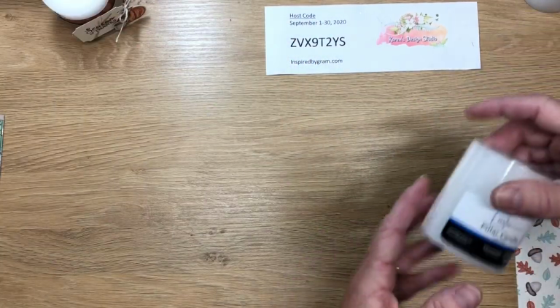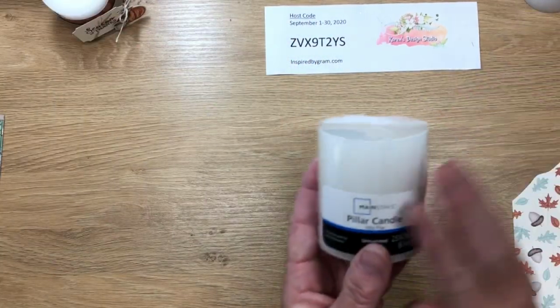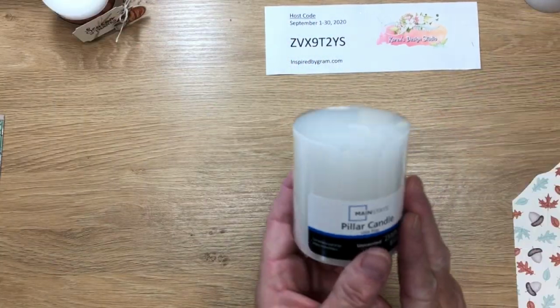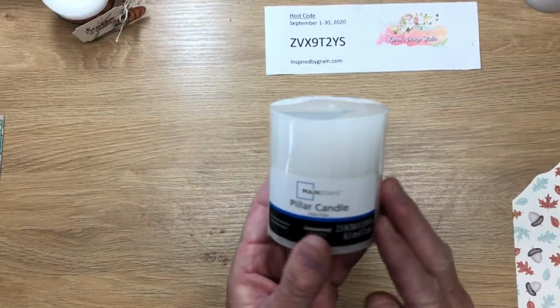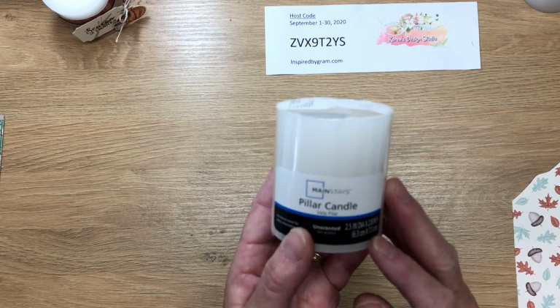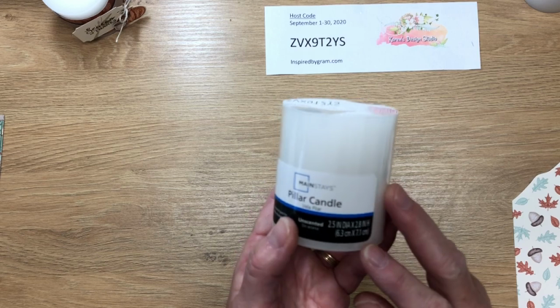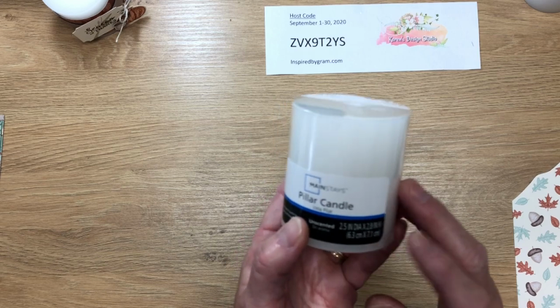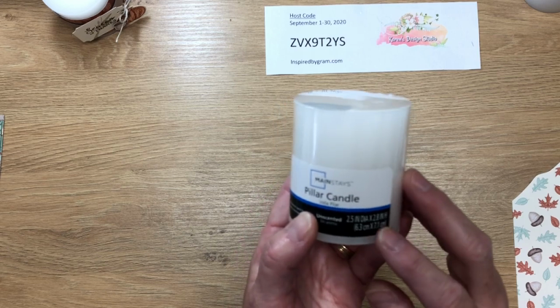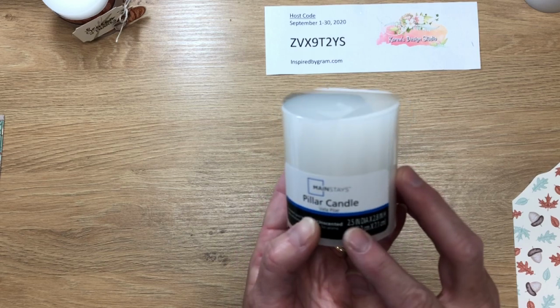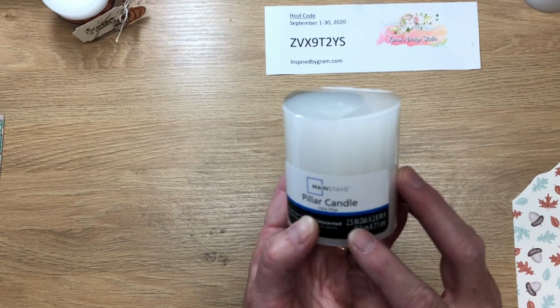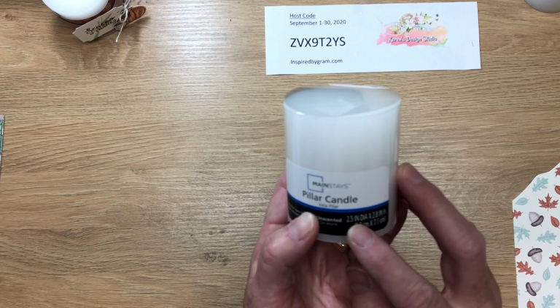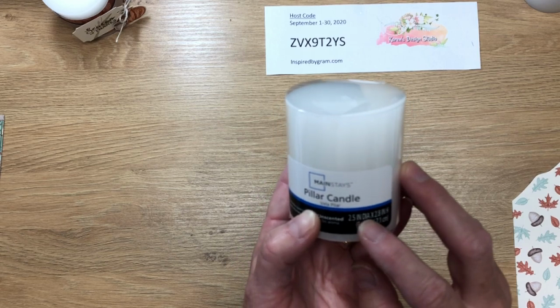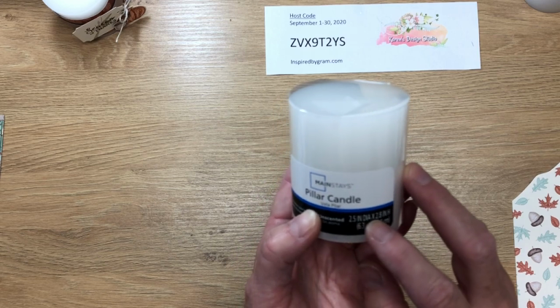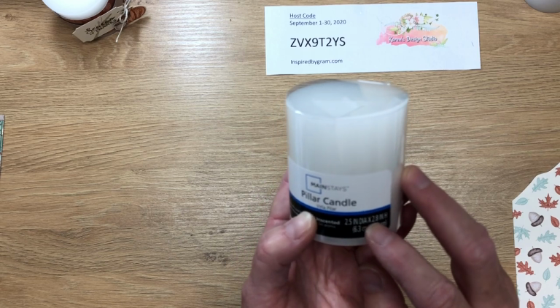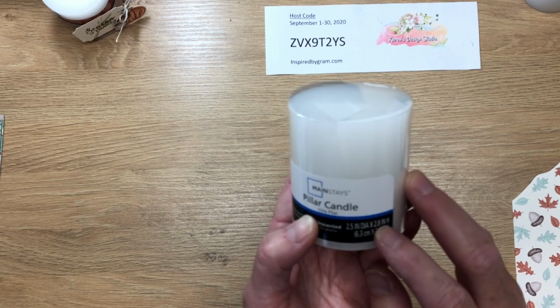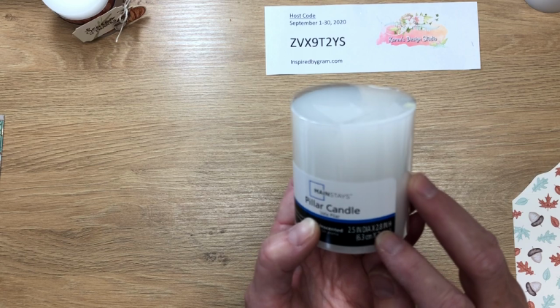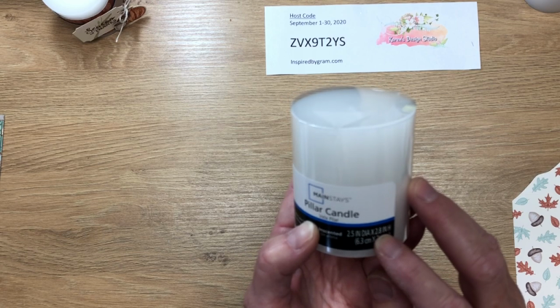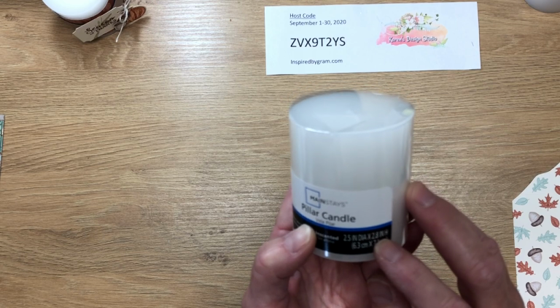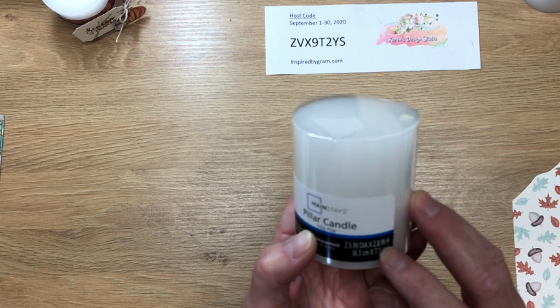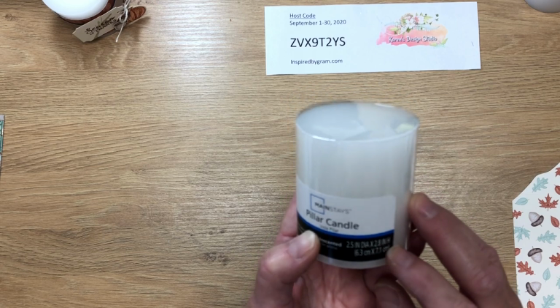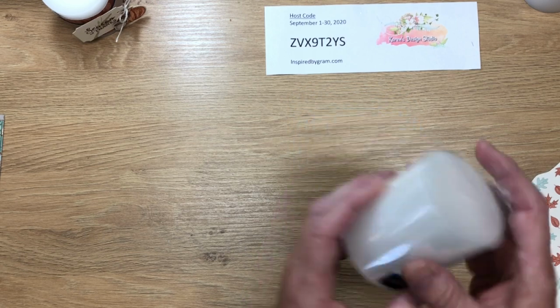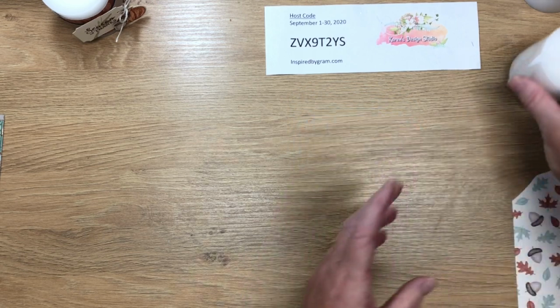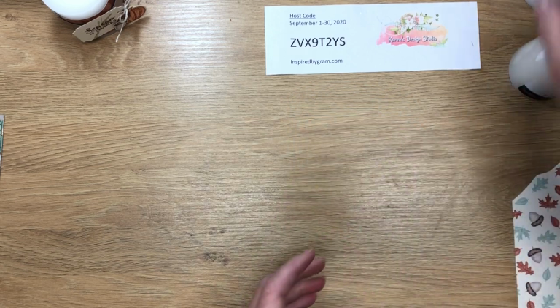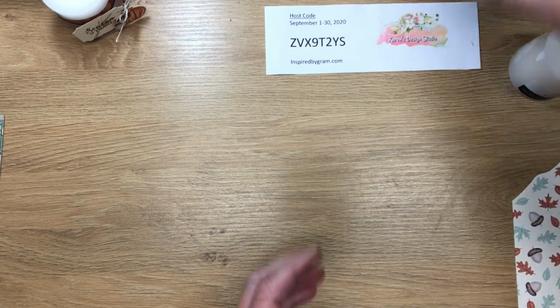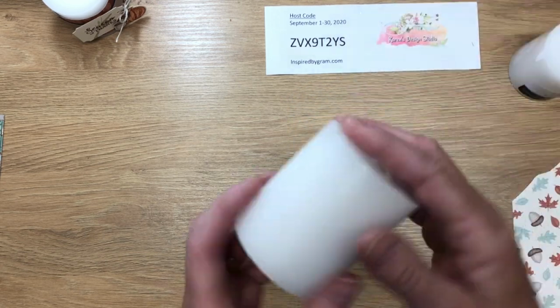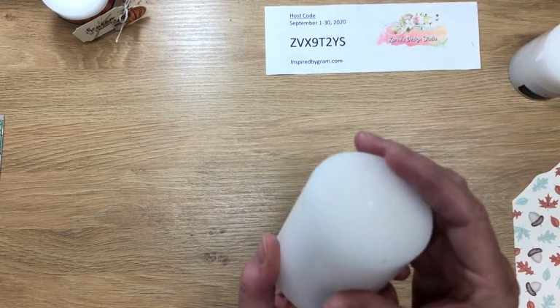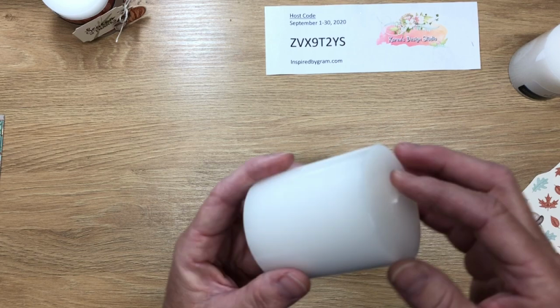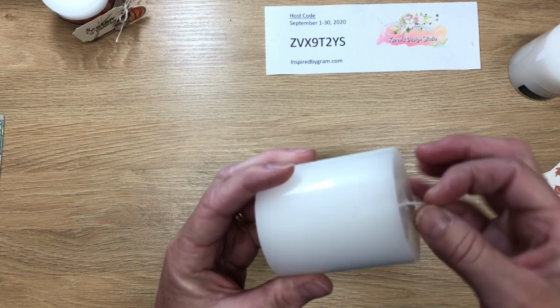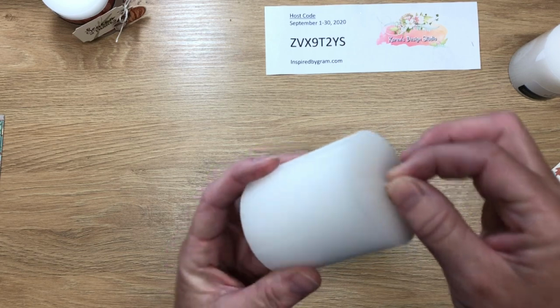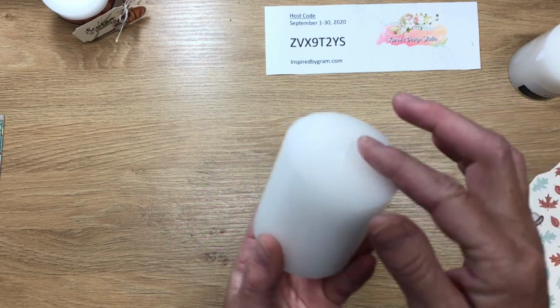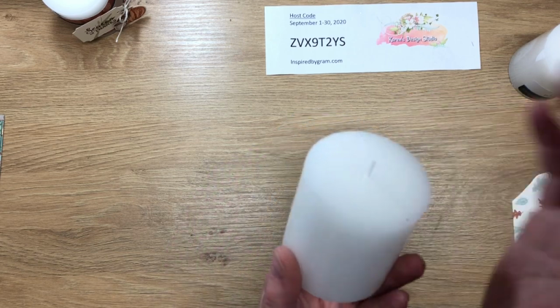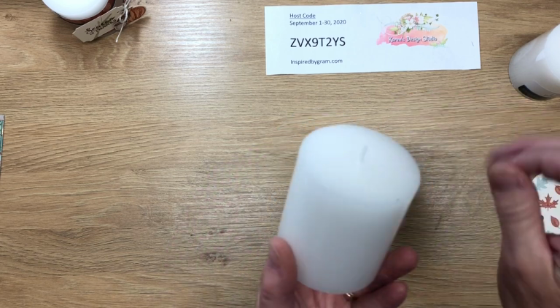This is a pillar candle I purchased from Dollar Tree. It measures two and a half inches in diameter by two point eight inches in height. I've already prepped this candle — we'll make sure the wick is going up straight.